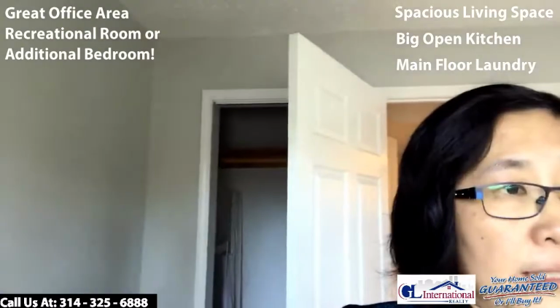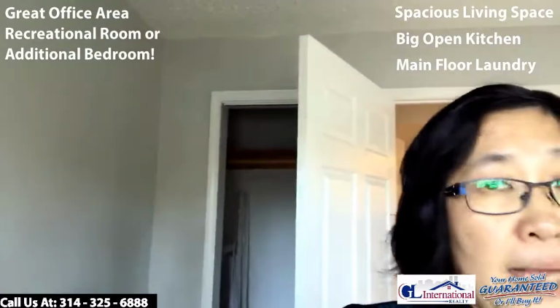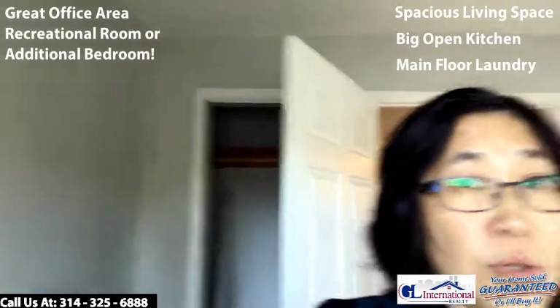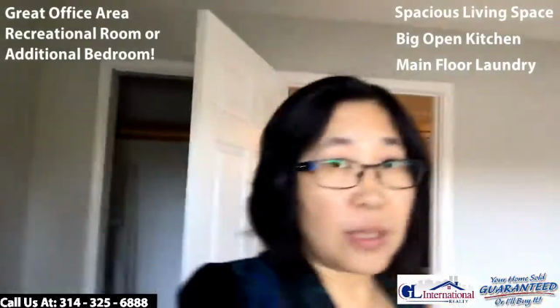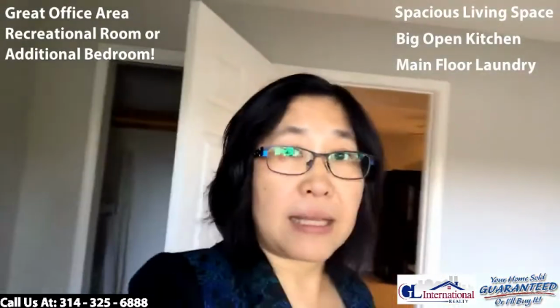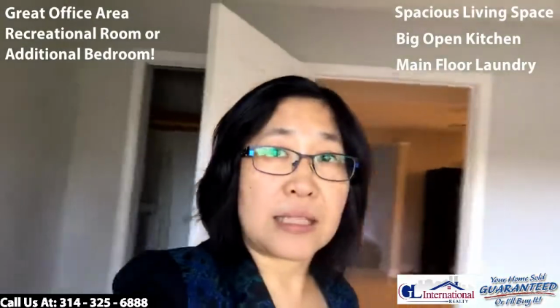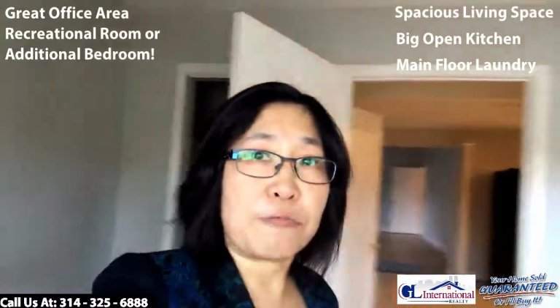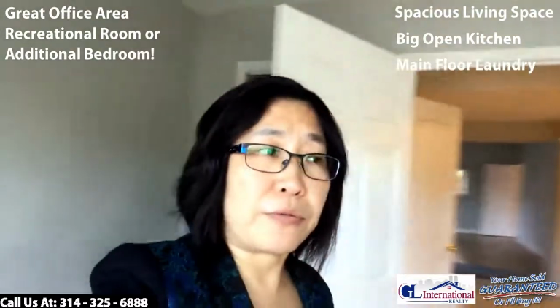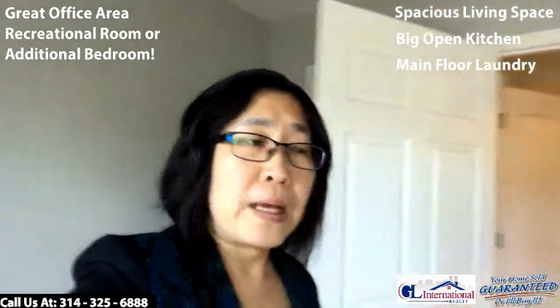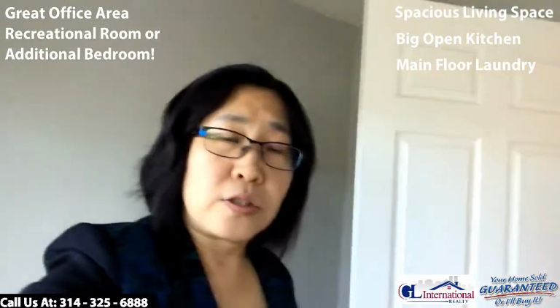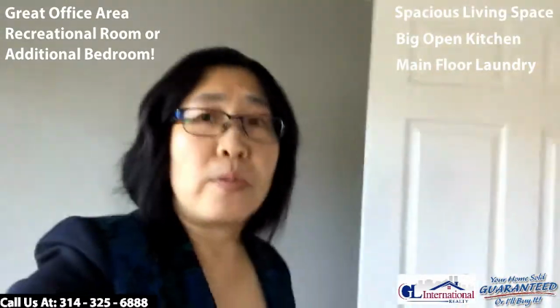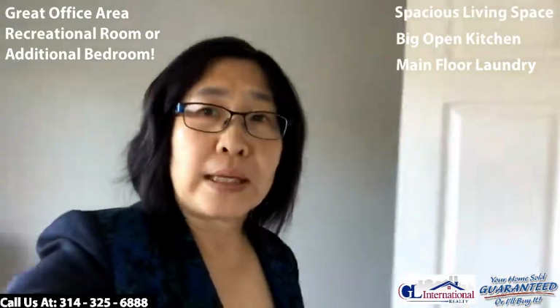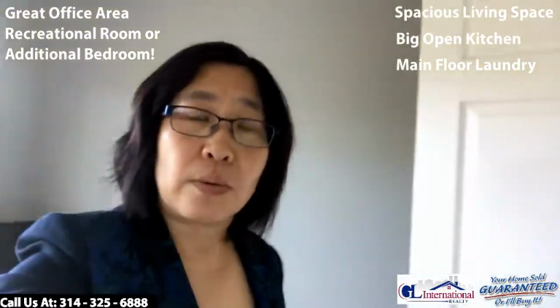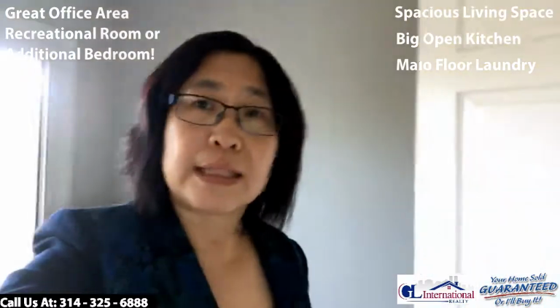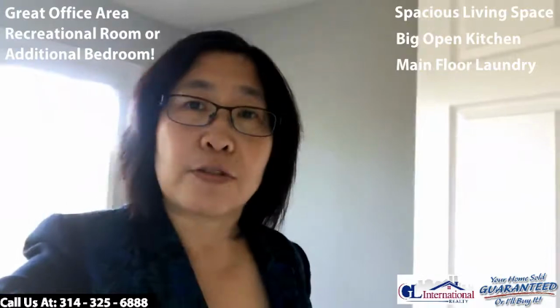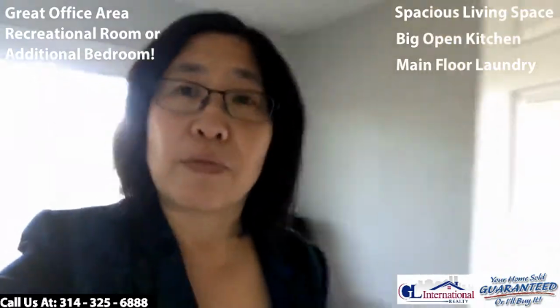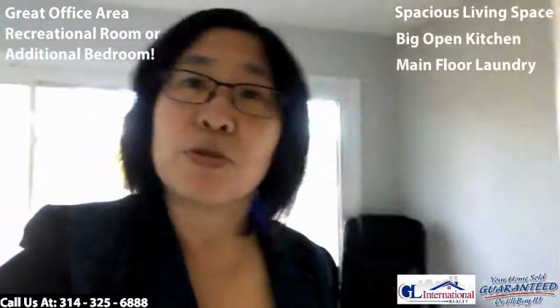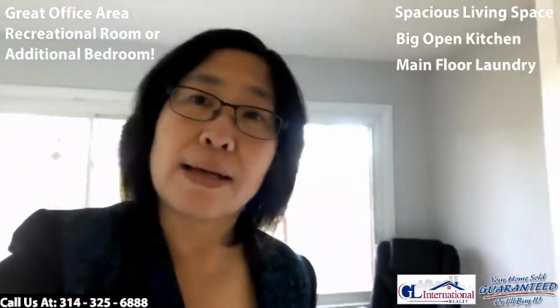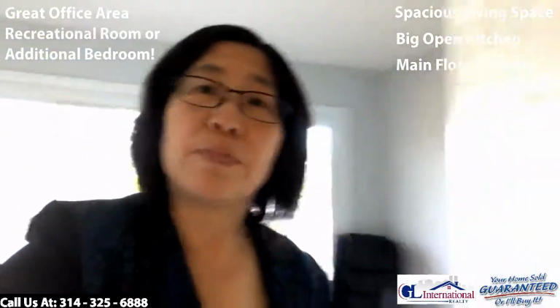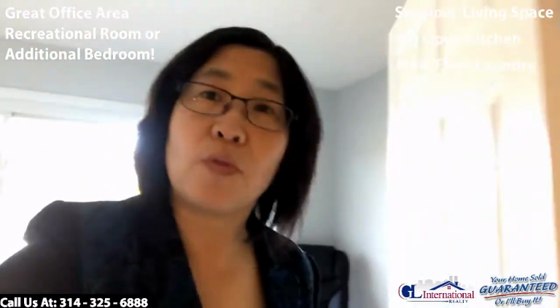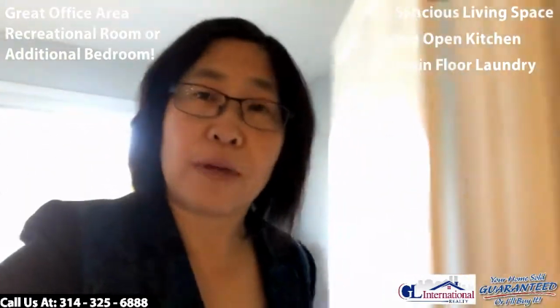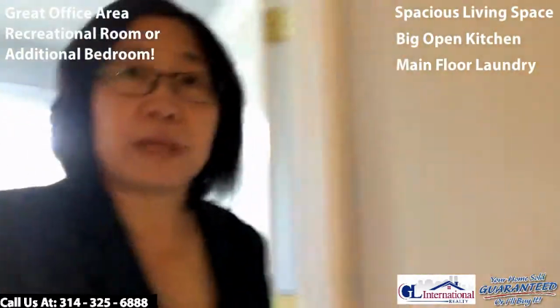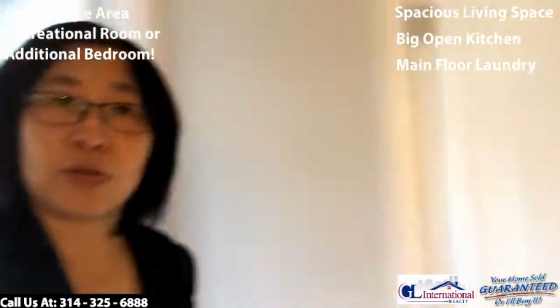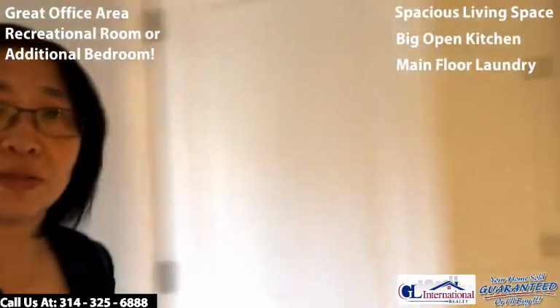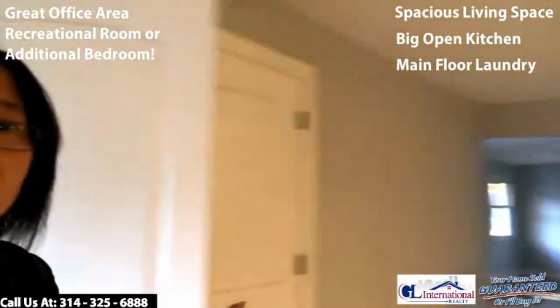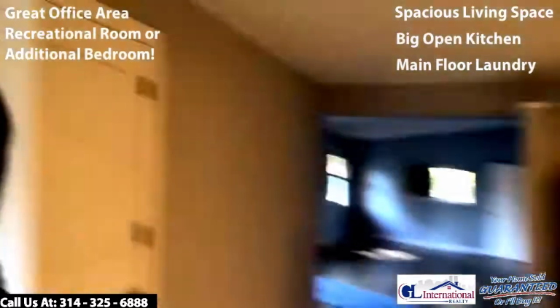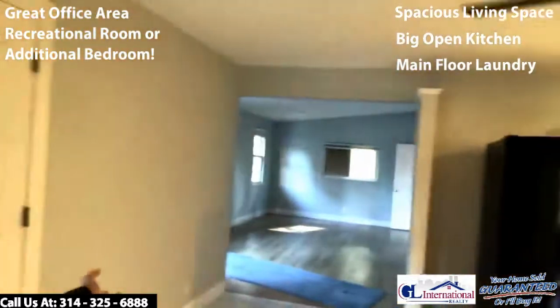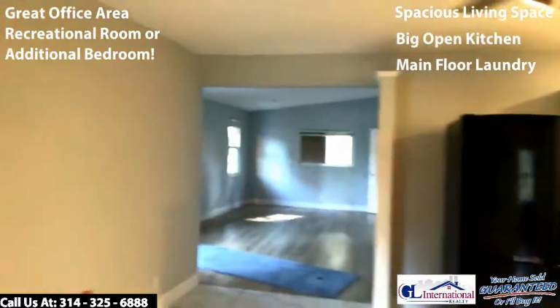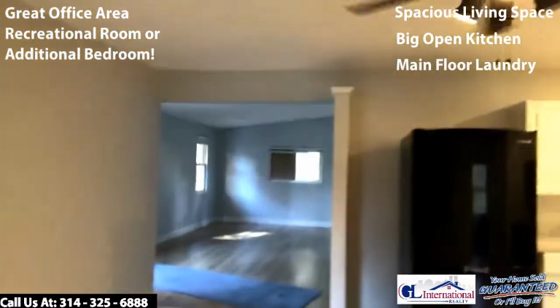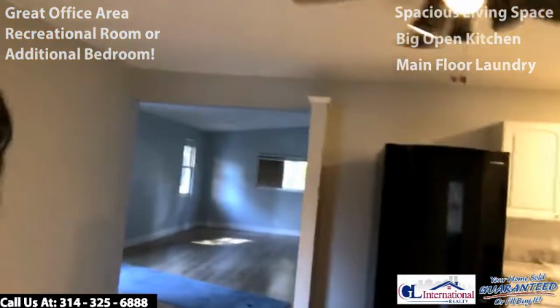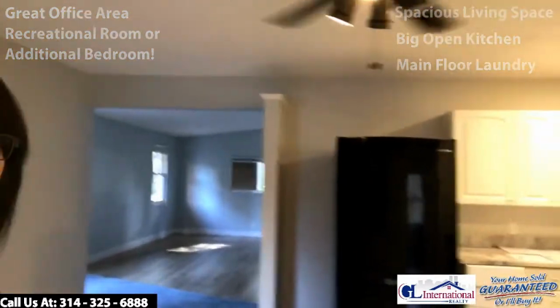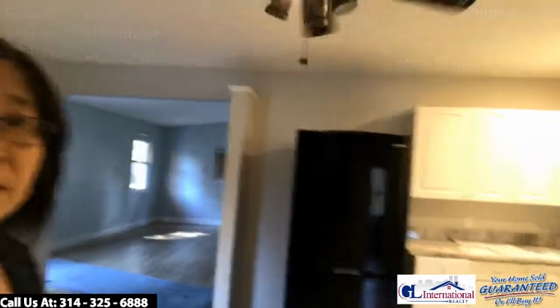There's a closet behind the door, so you can make this an additional bedroom. This home is listed as three bedrooms and two baths, but it could be a four-bedroom because you have the large living space at the back end.